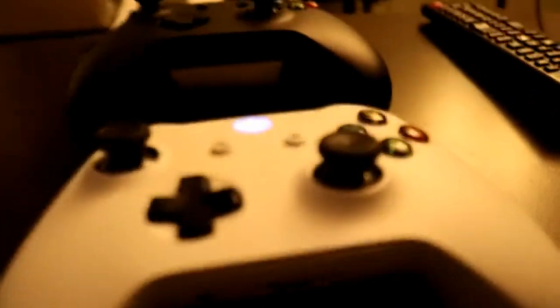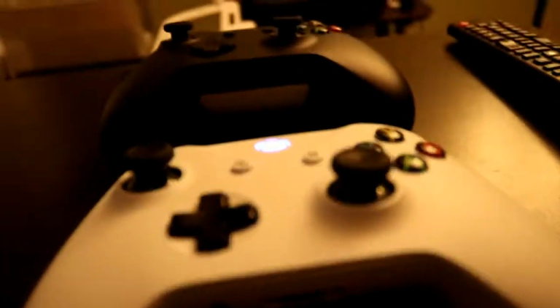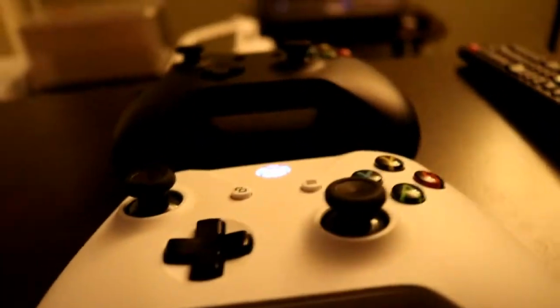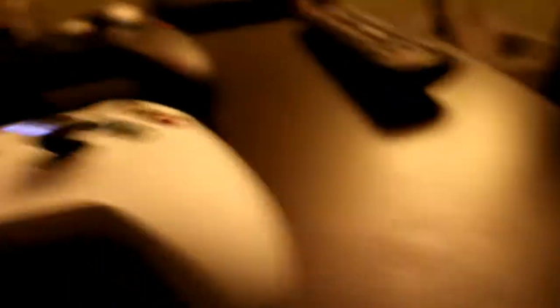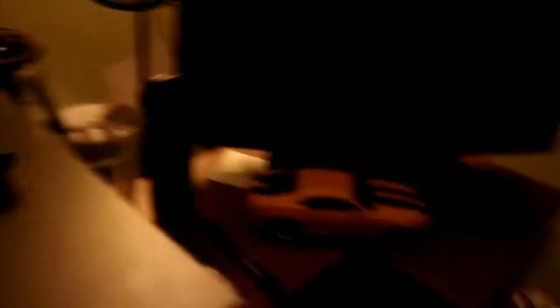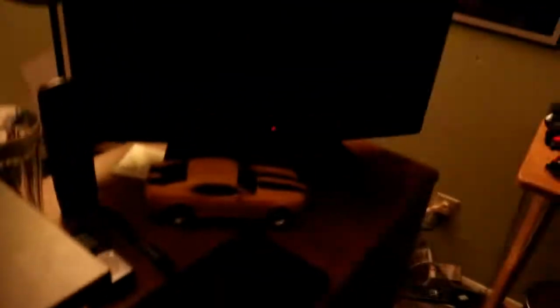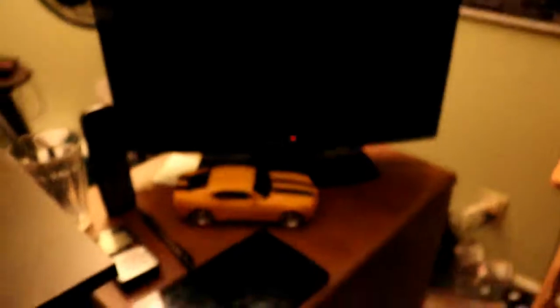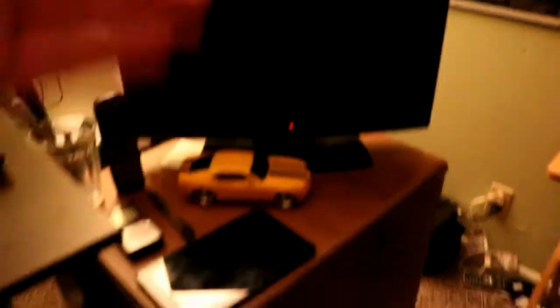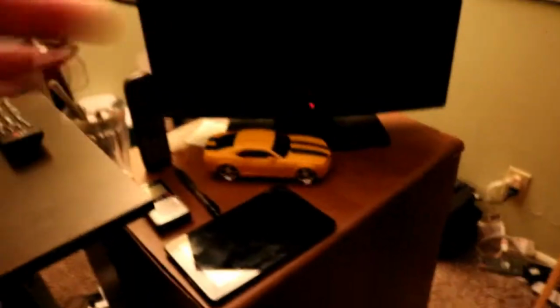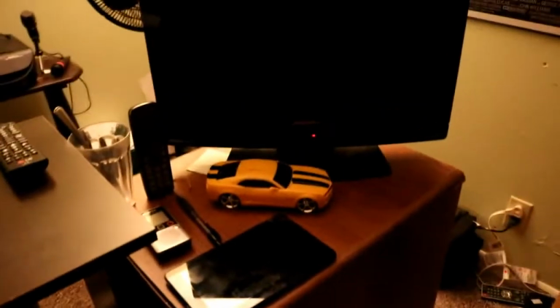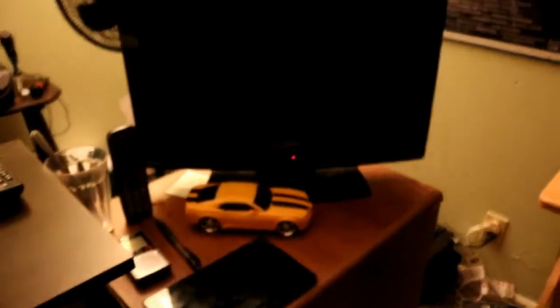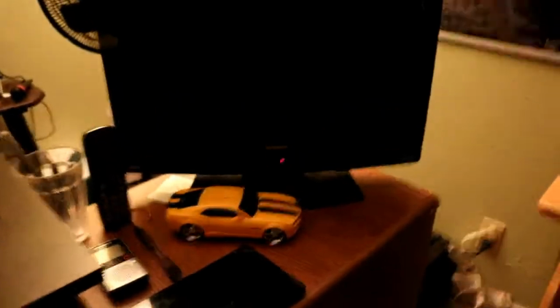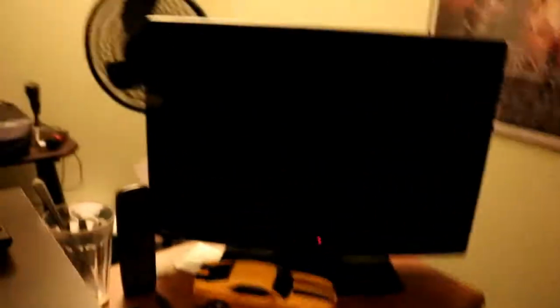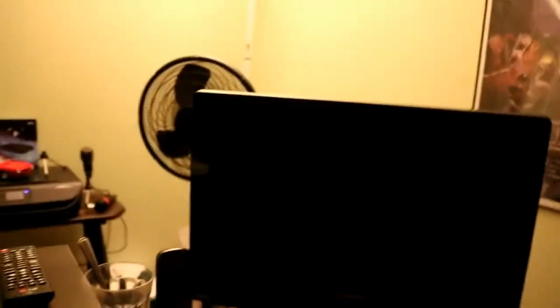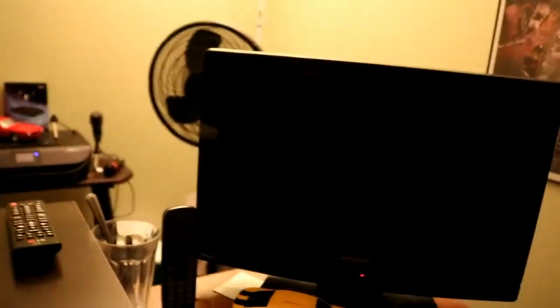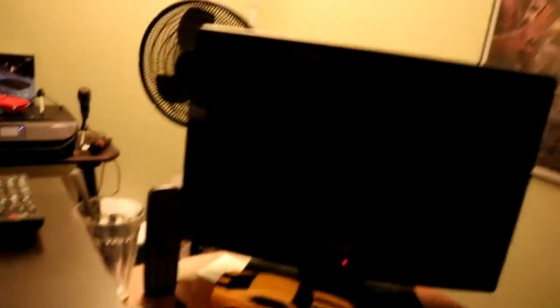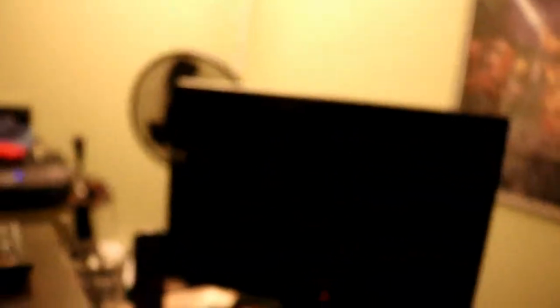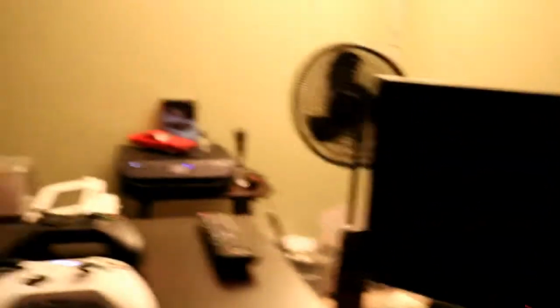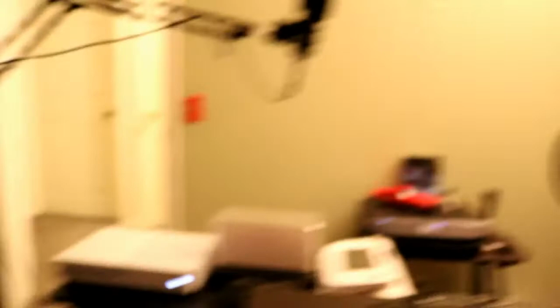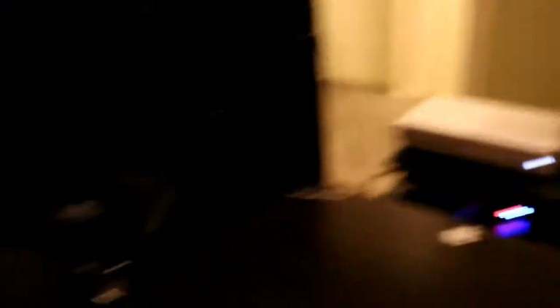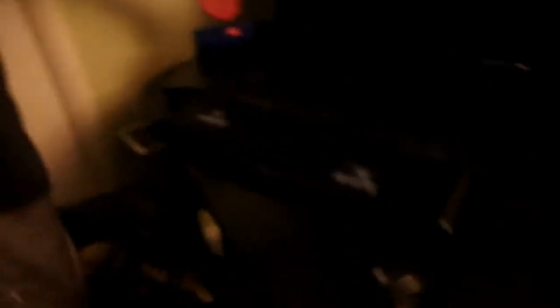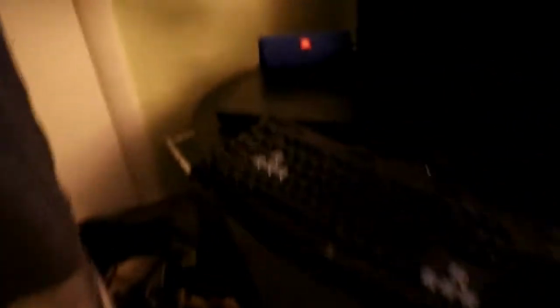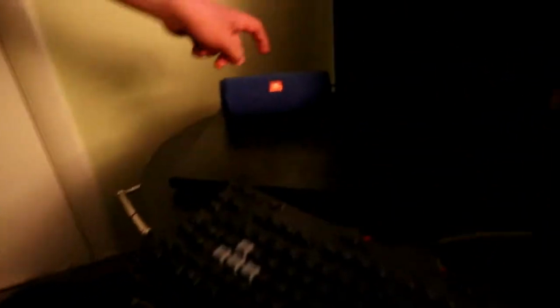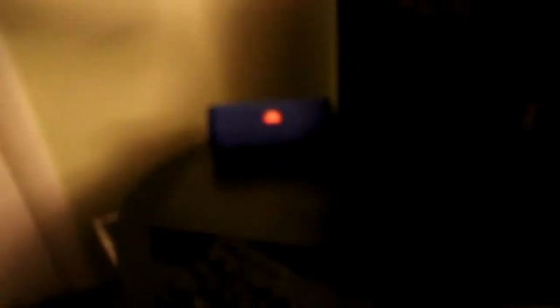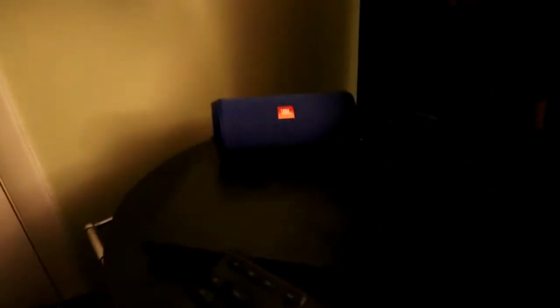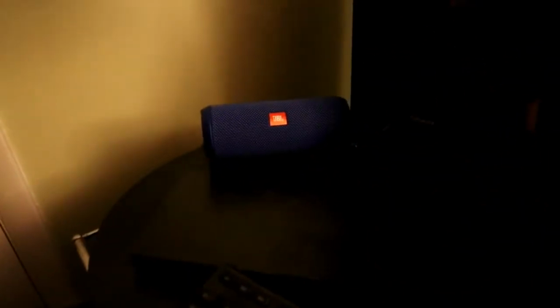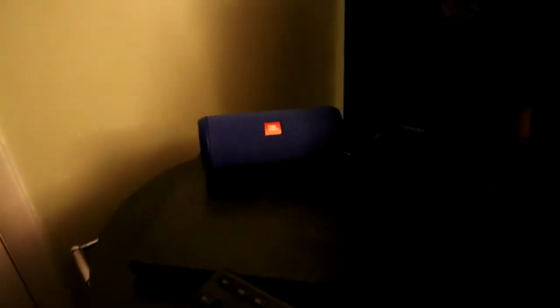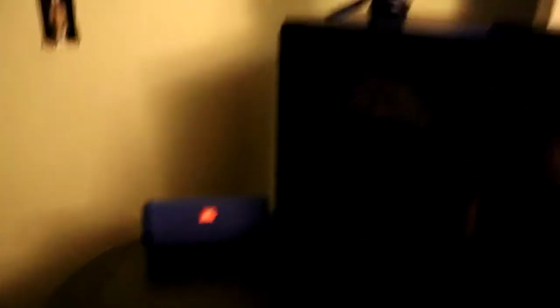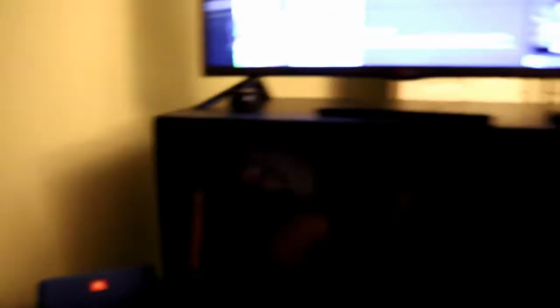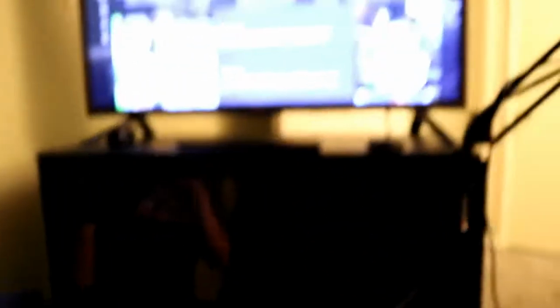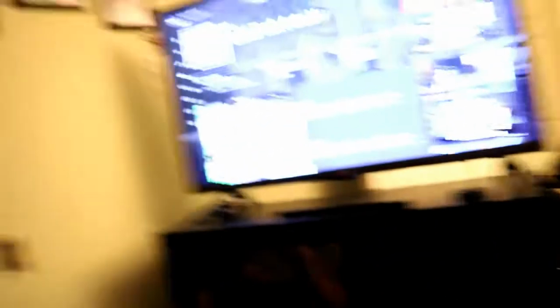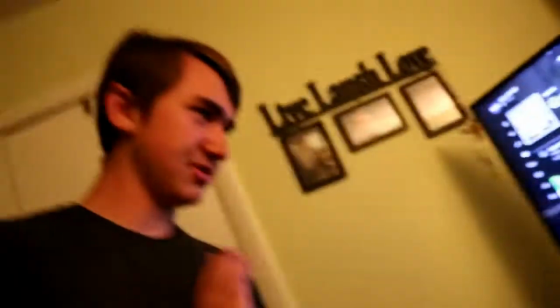My old TV — this thing, super old, got me through a lot. We got my JBL speaker. I usually use this instead of the computer speaker because it's got so much better sound.